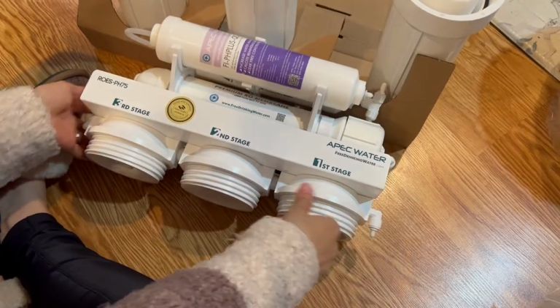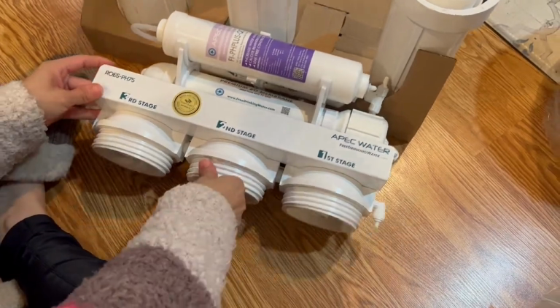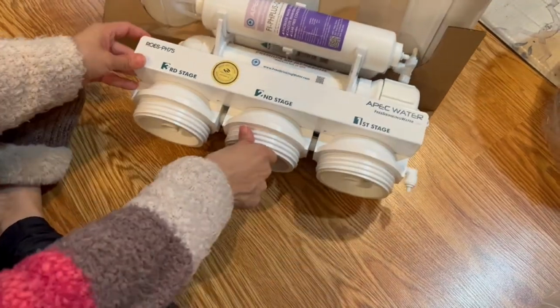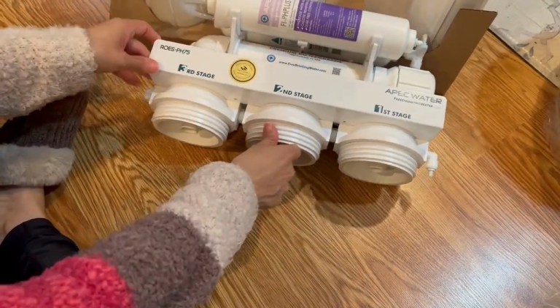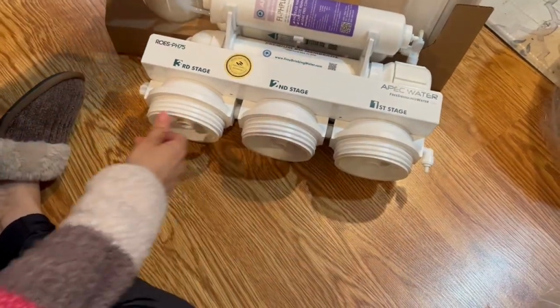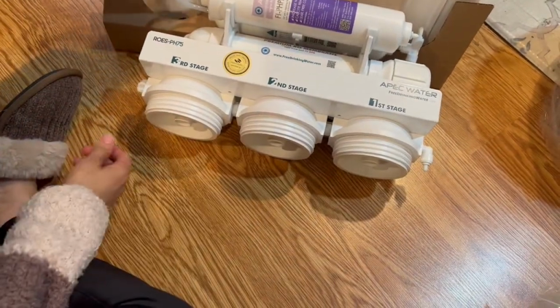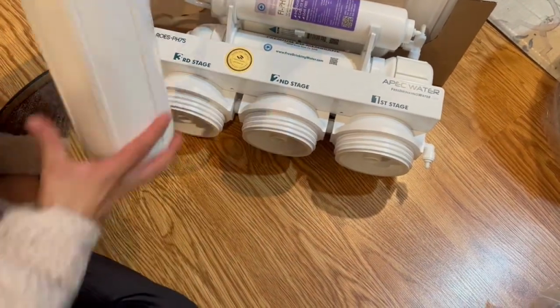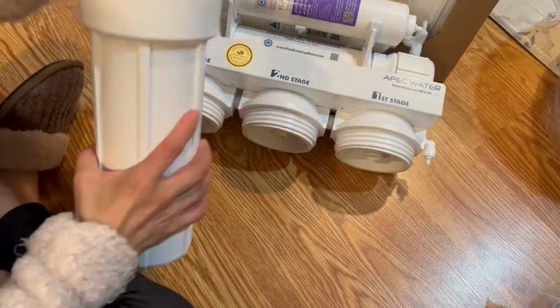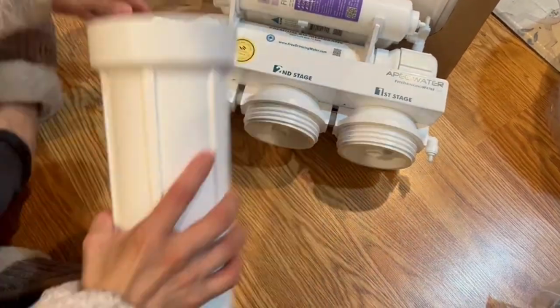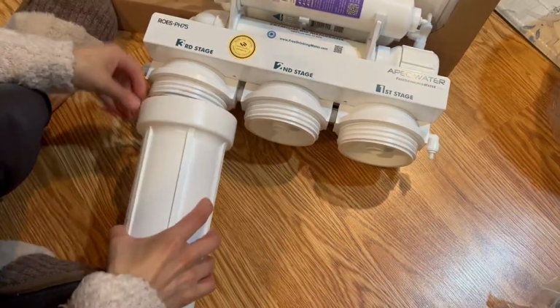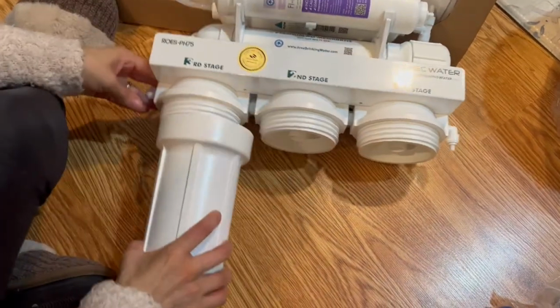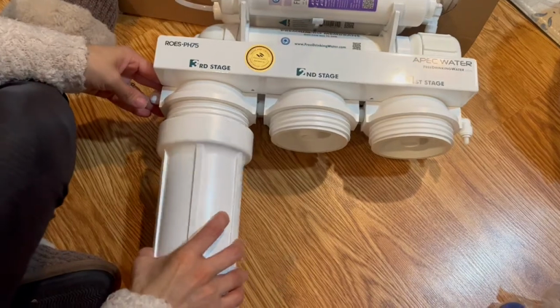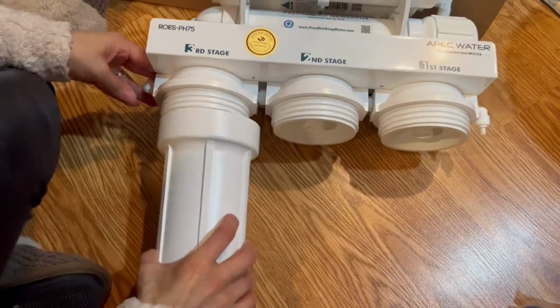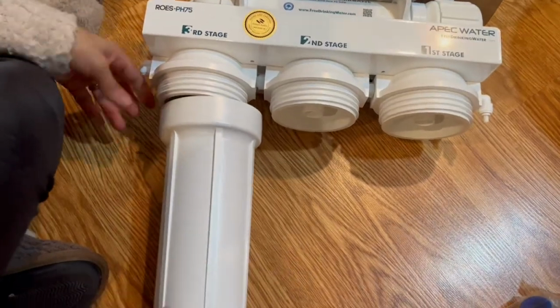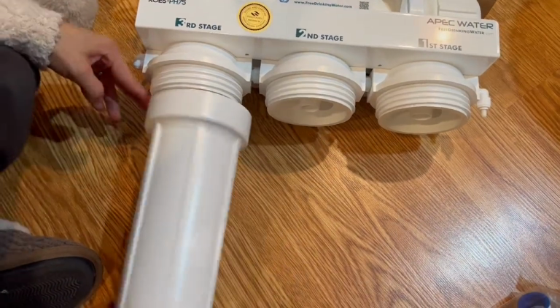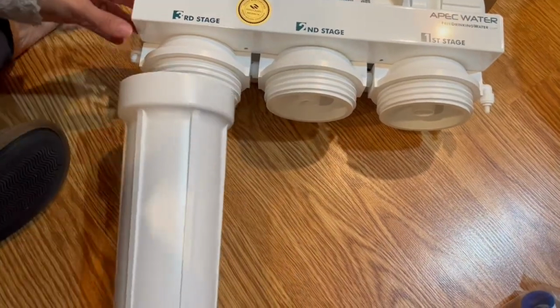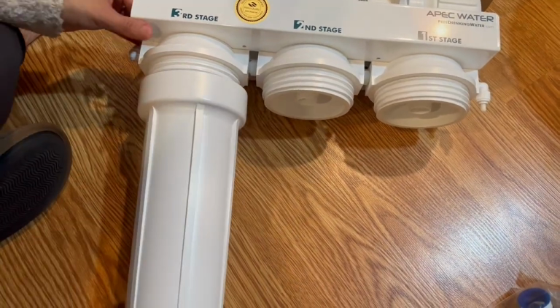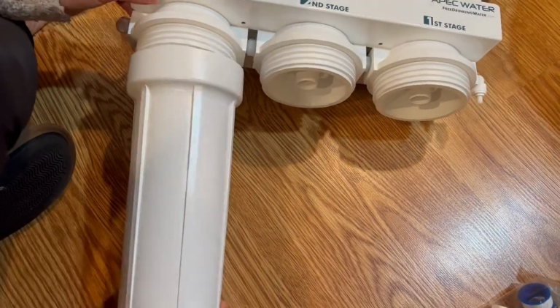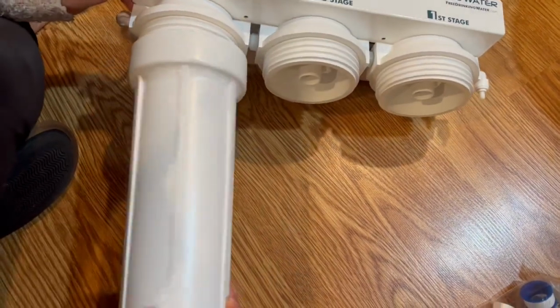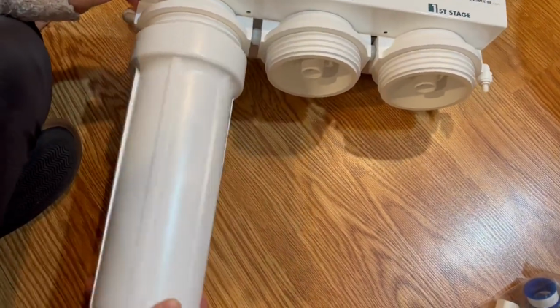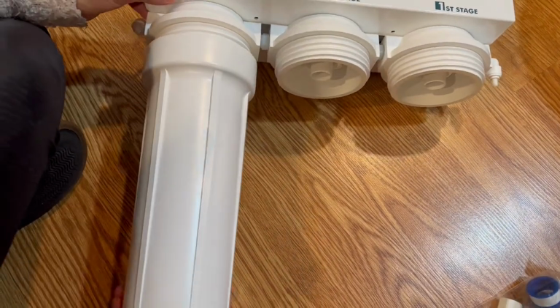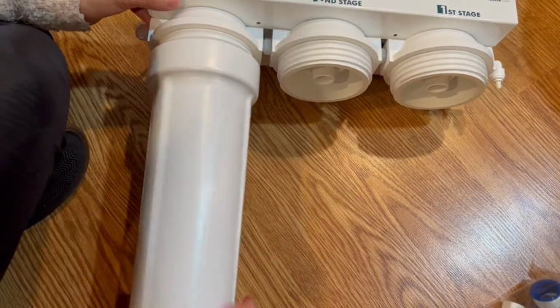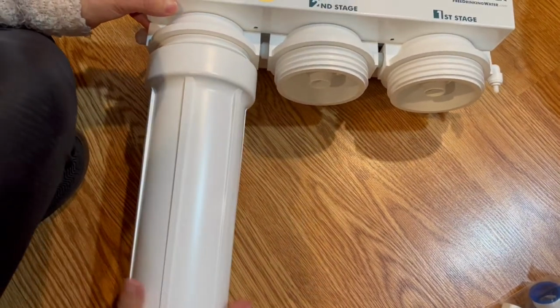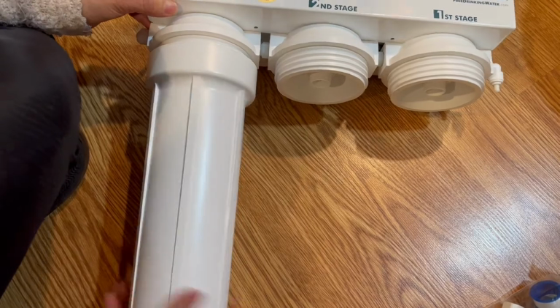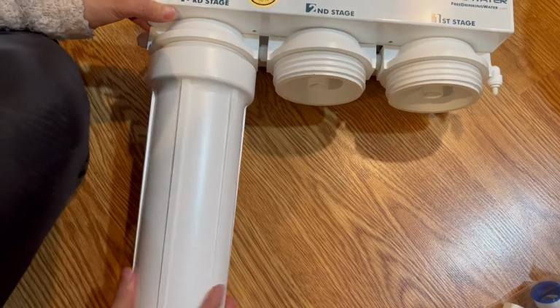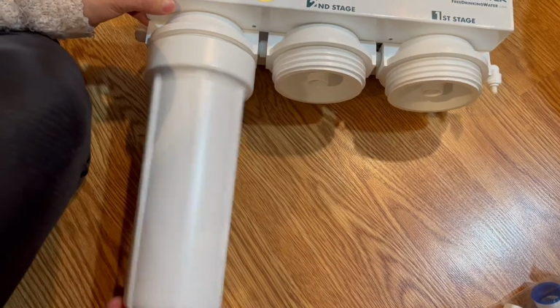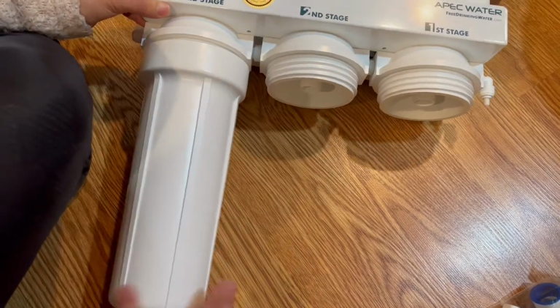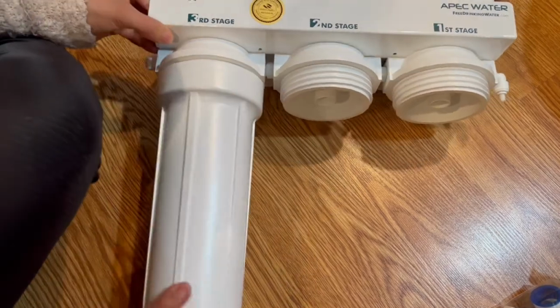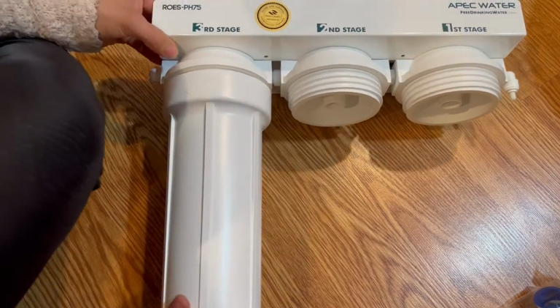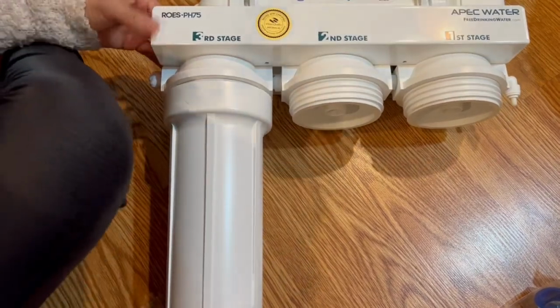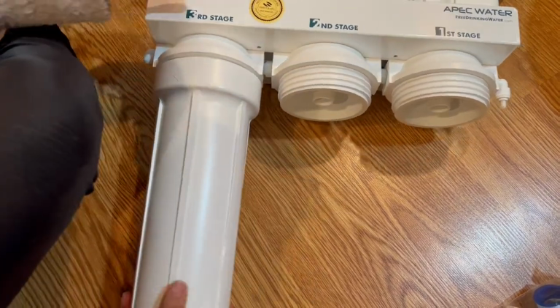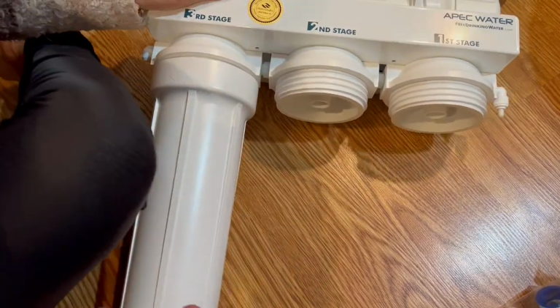Now we have the two most important pieces ready for the installation: the RO system head and the pre-filter. They have to be joined together.